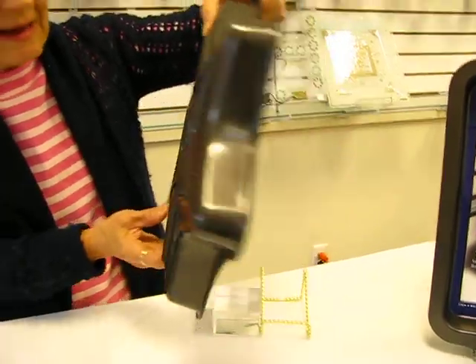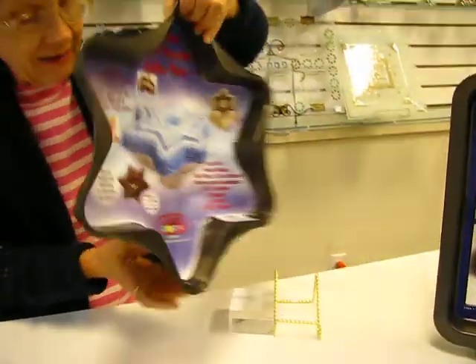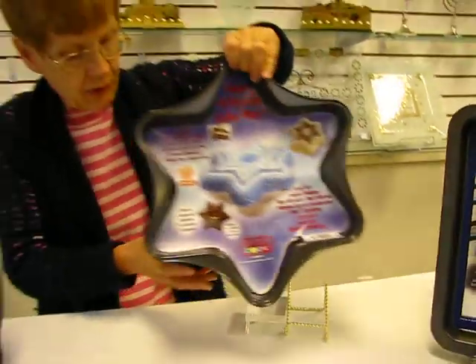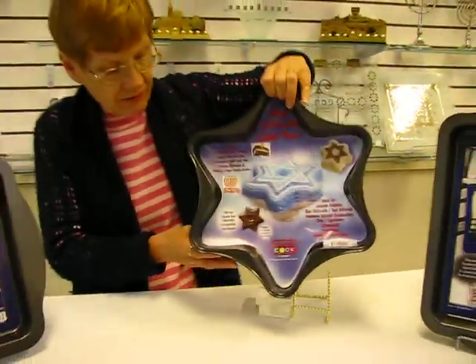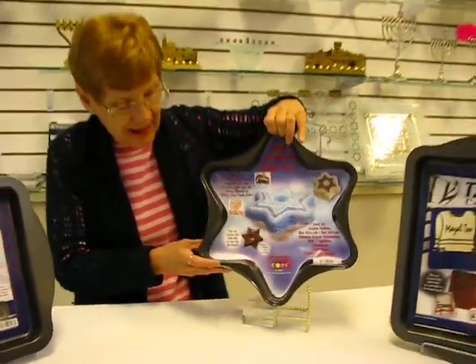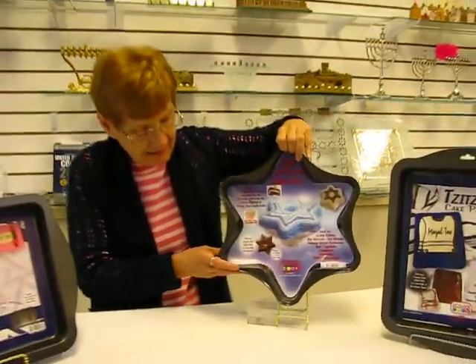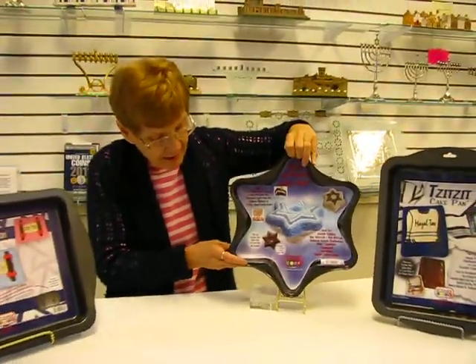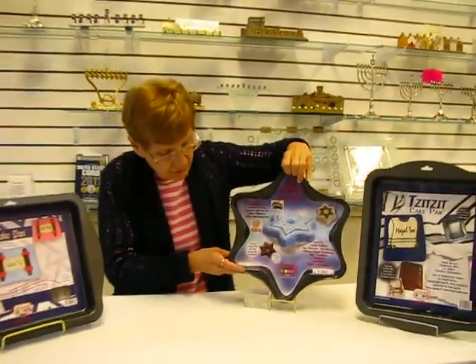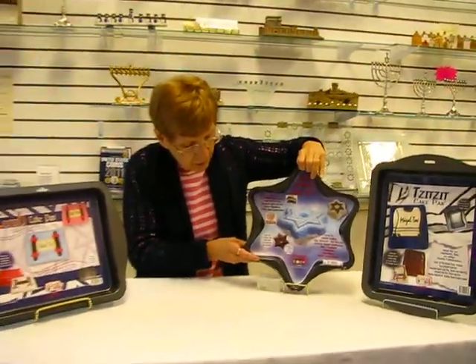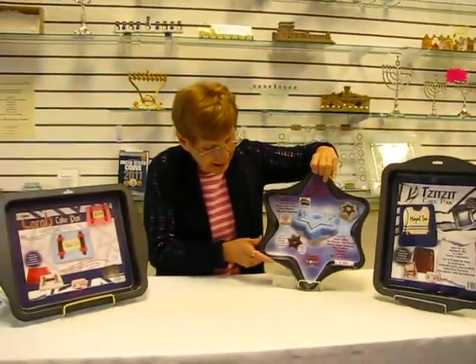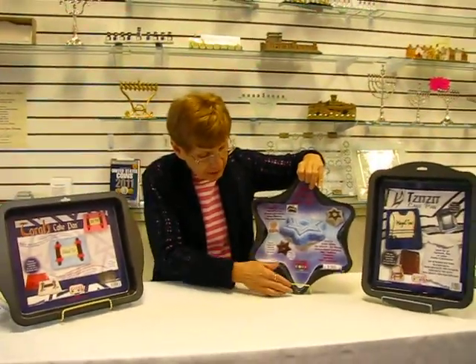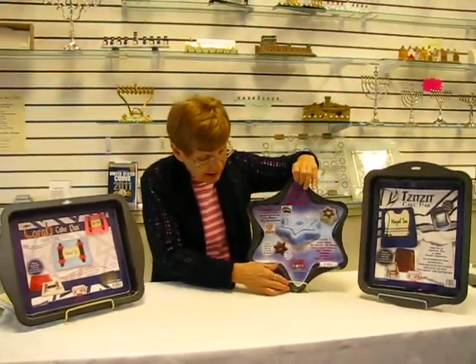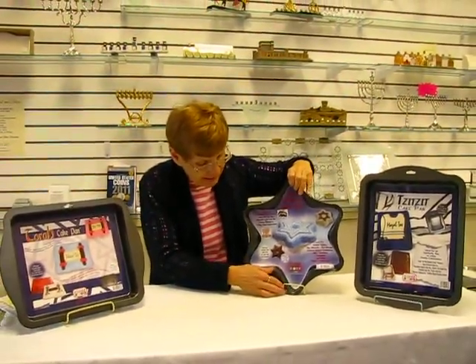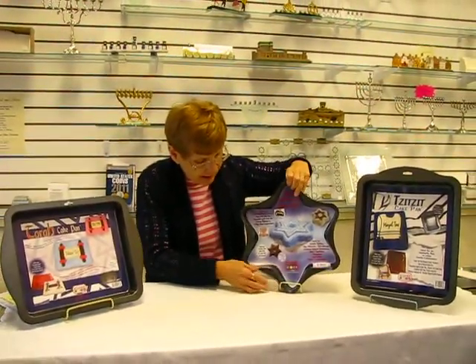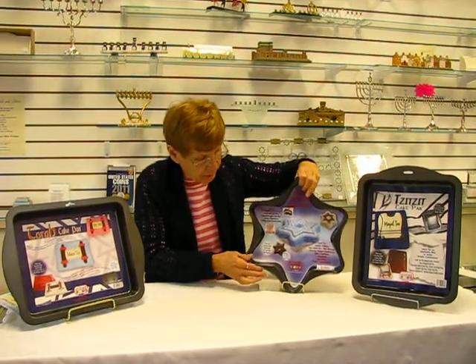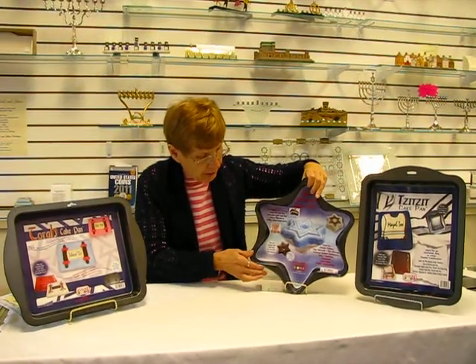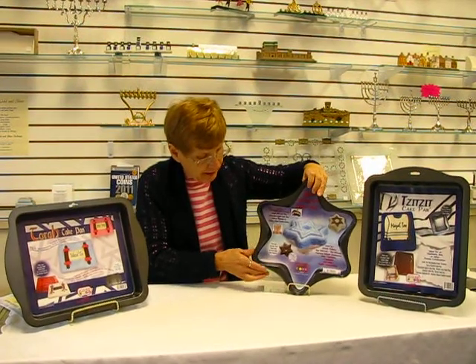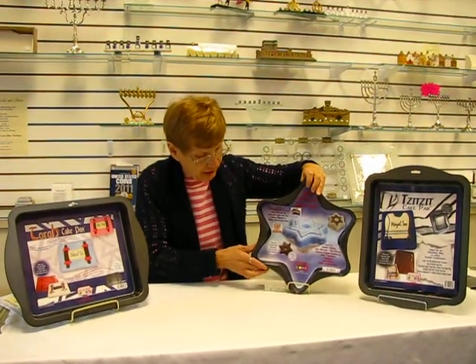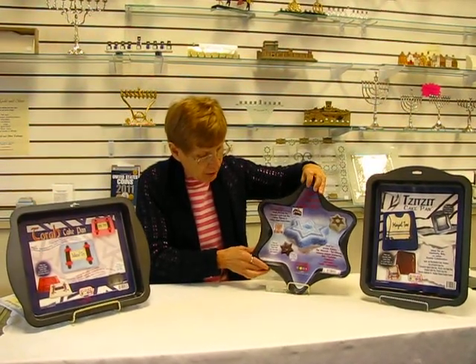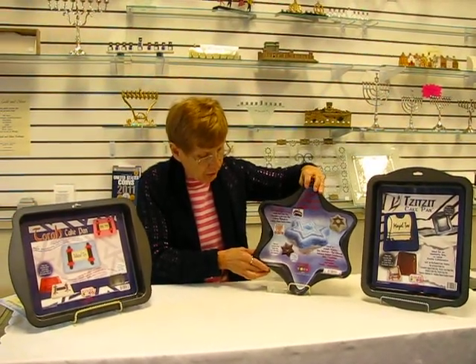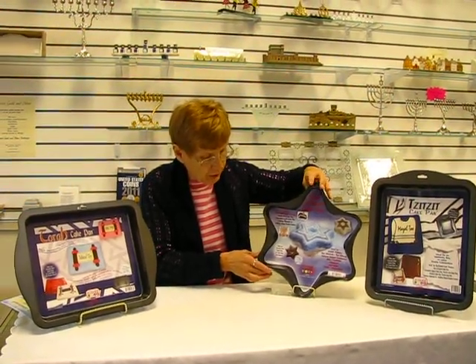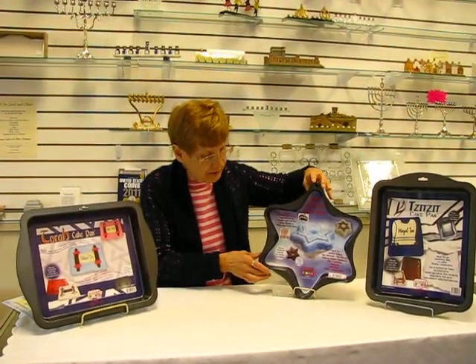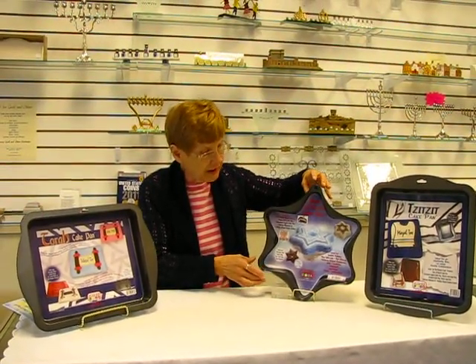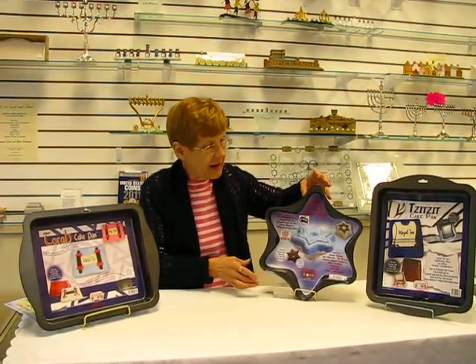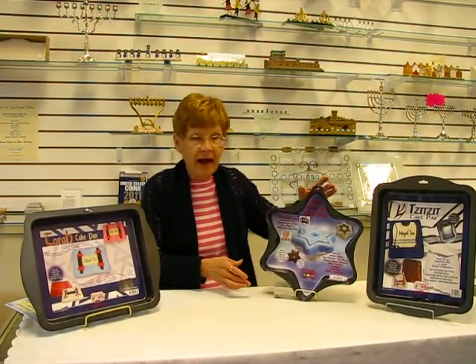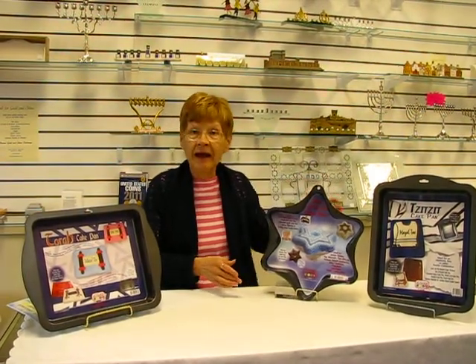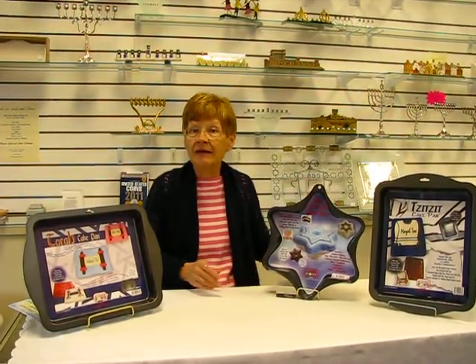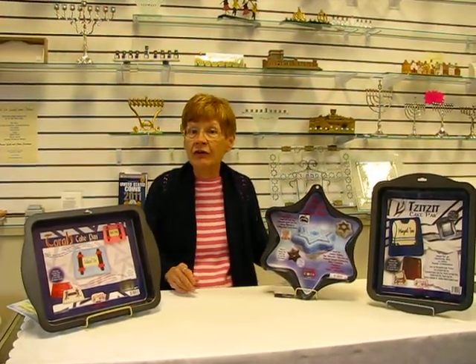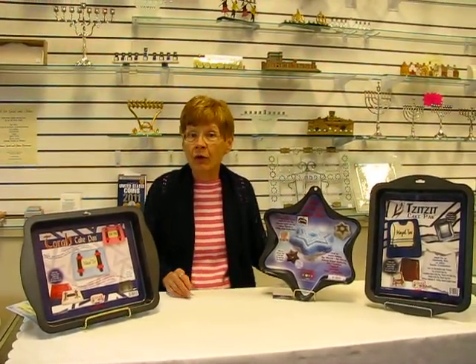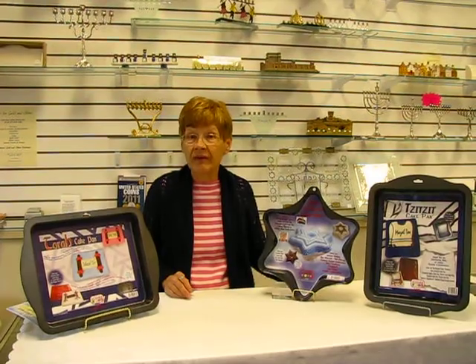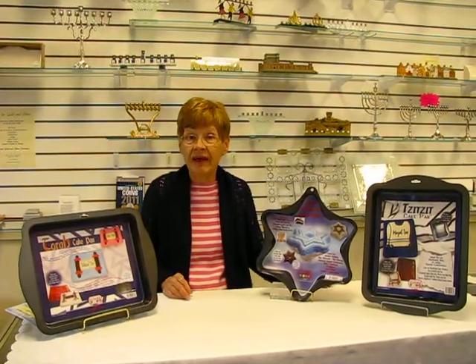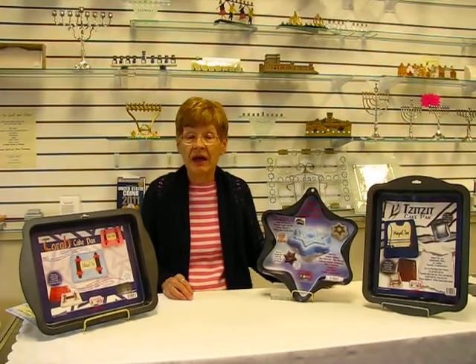It's great for cakes, for ice cream cakes, you can do a Jell-O mold or even a tuna mold in these cake pans.